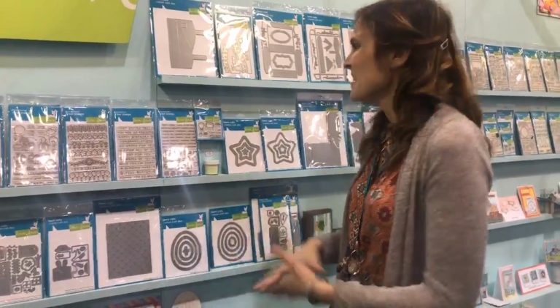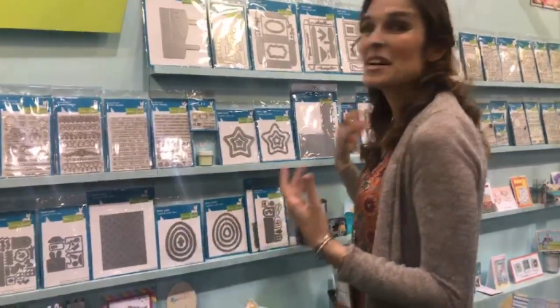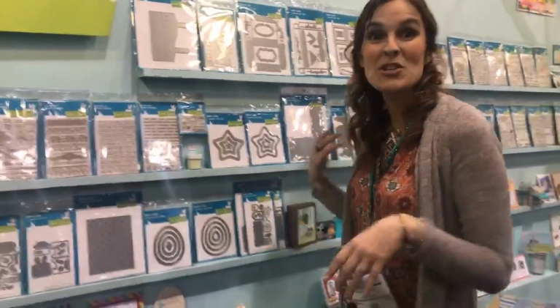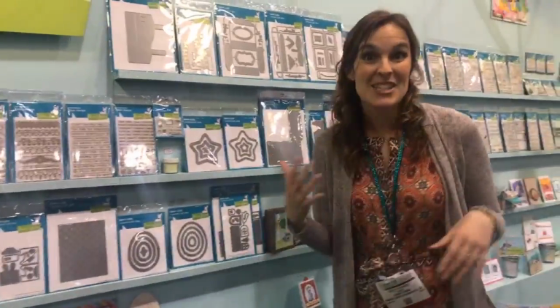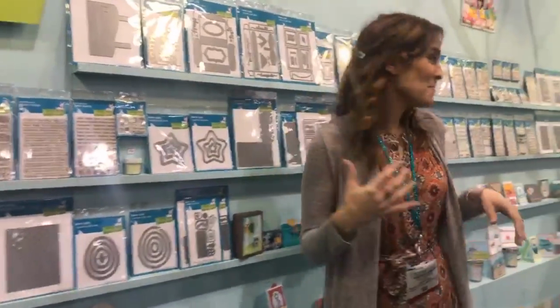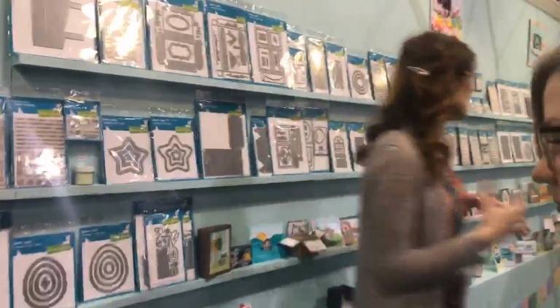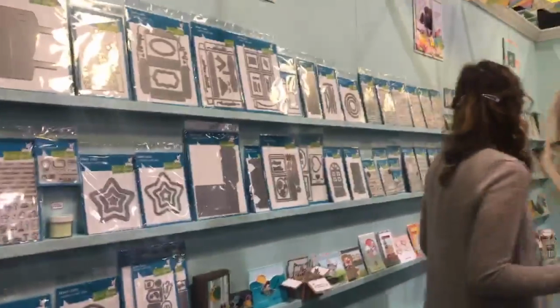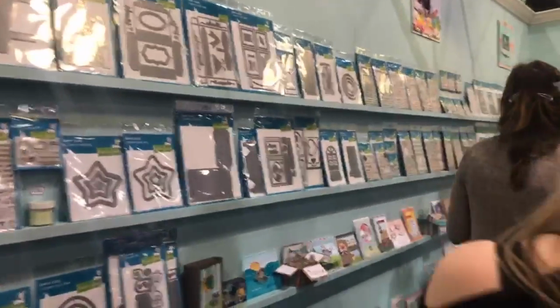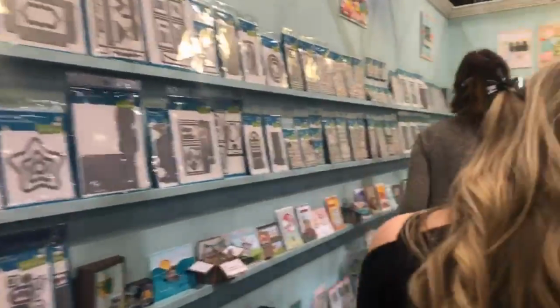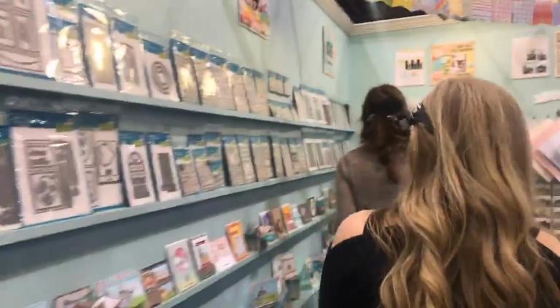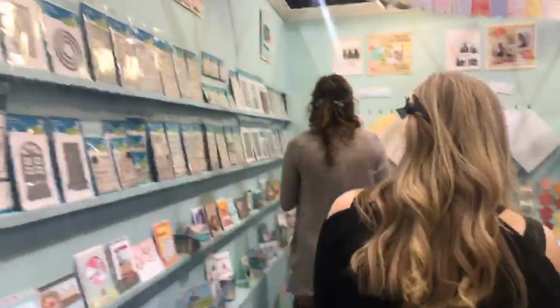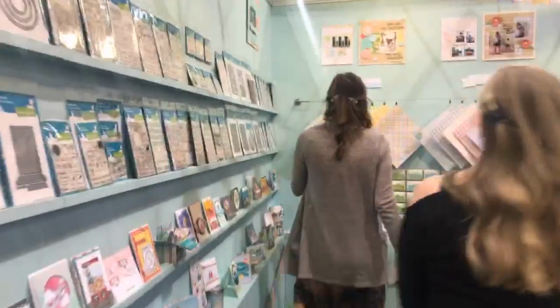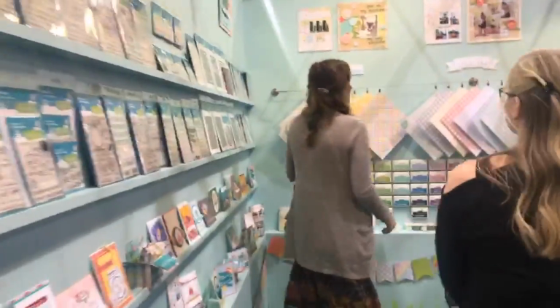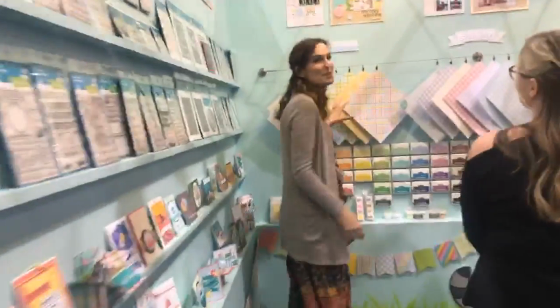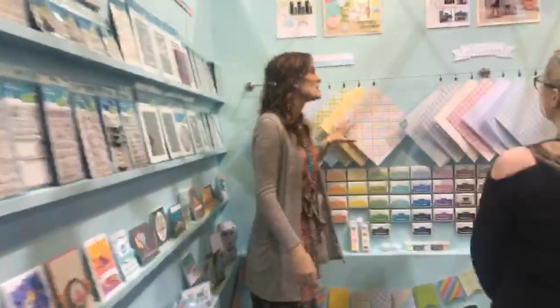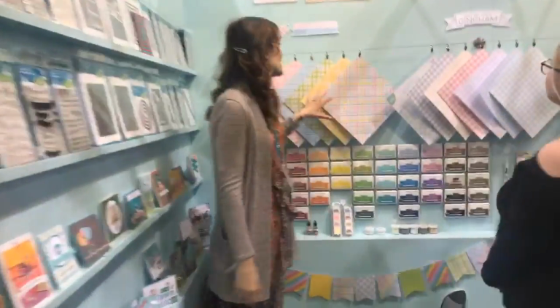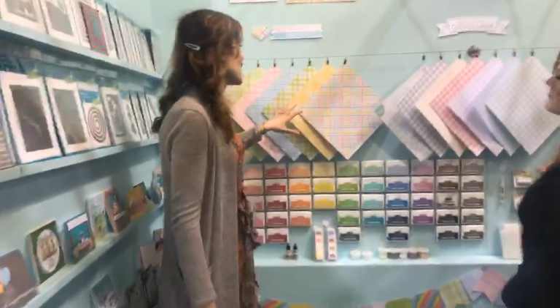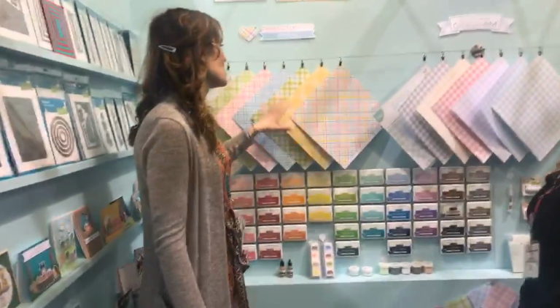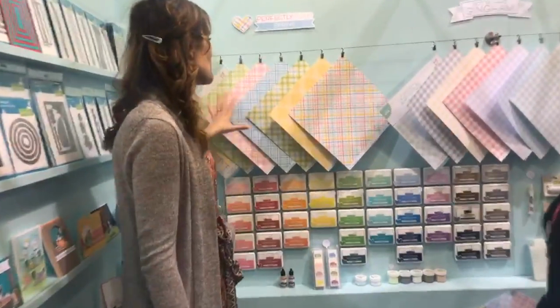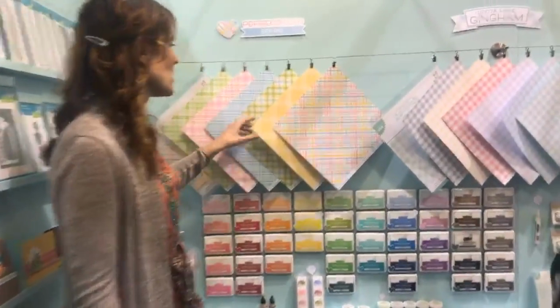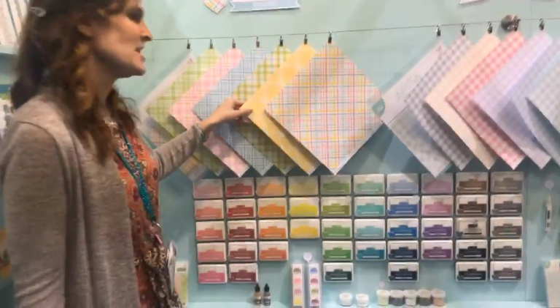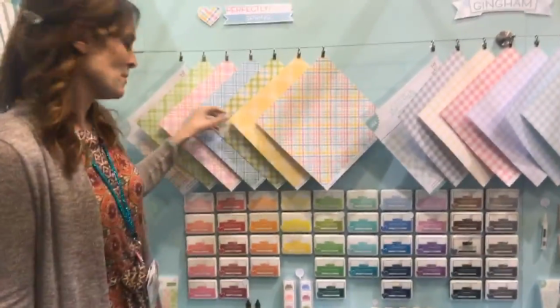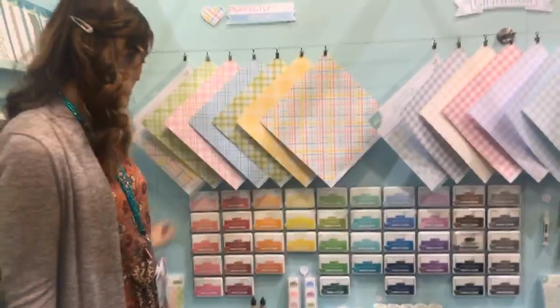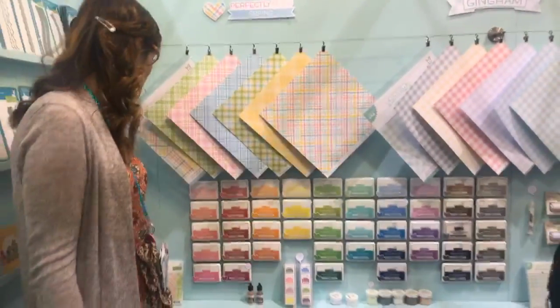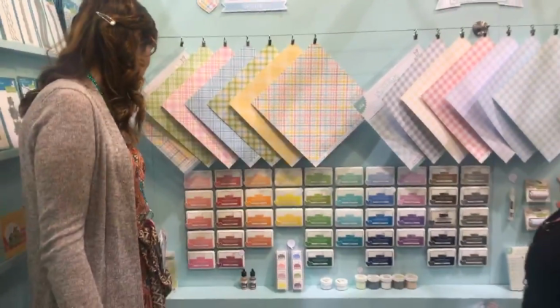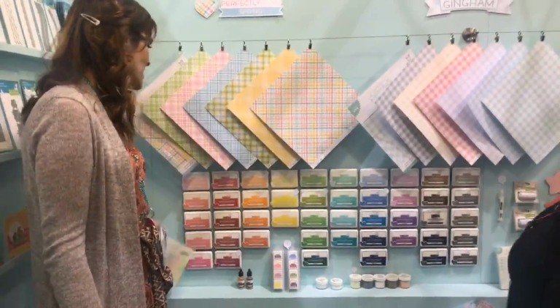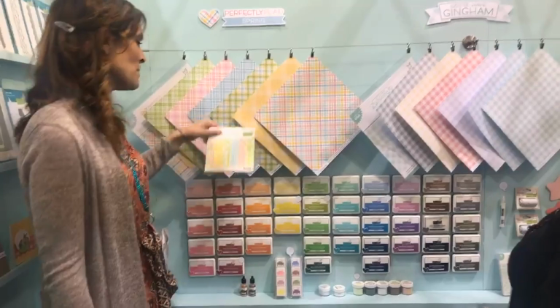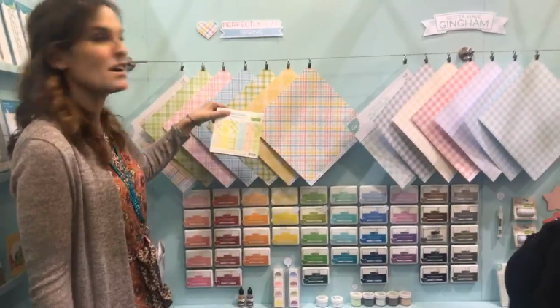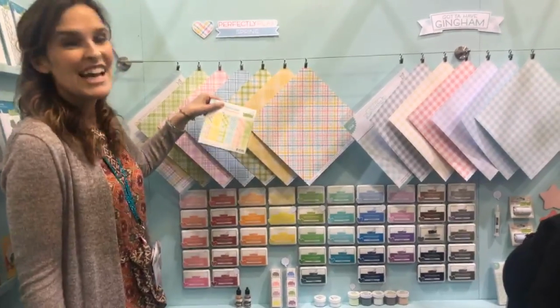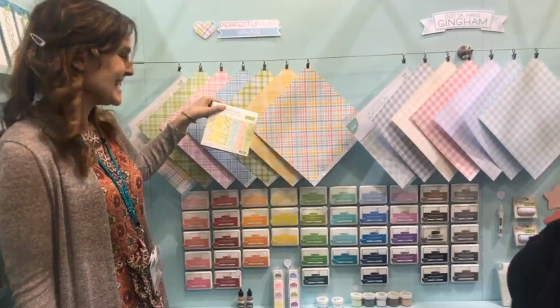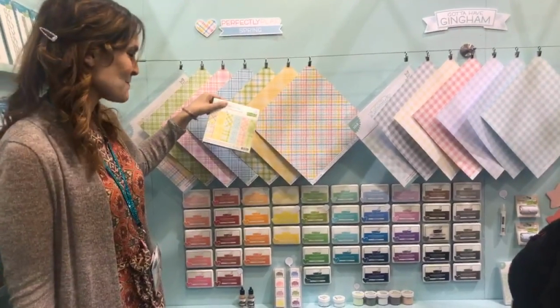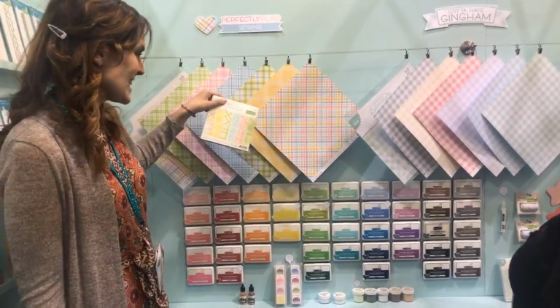Over here I'm going to show you guys the new paper. So here we have Perfectly Clad Spring — these gorgeous colors. The yellow one I think is my favorite. We have it in 12x12 and in 6x6.